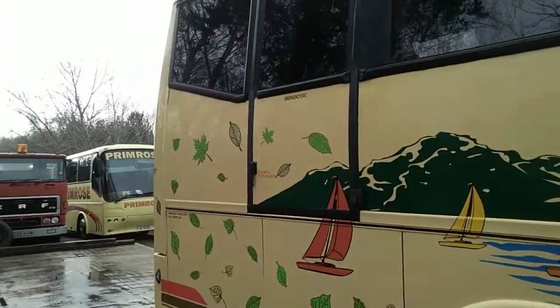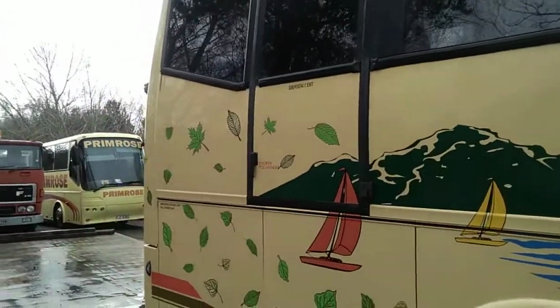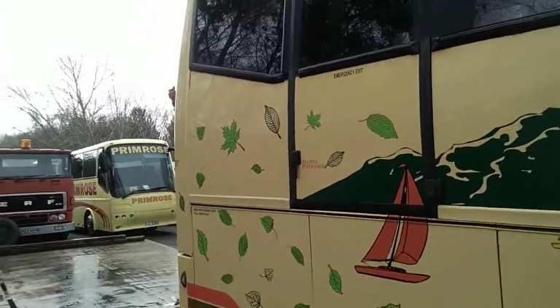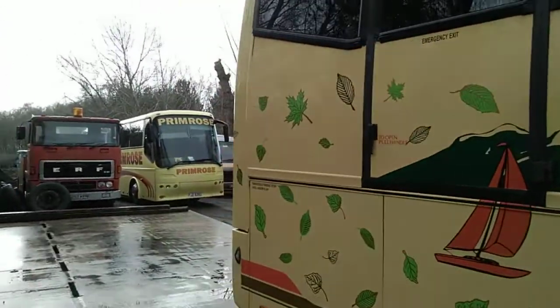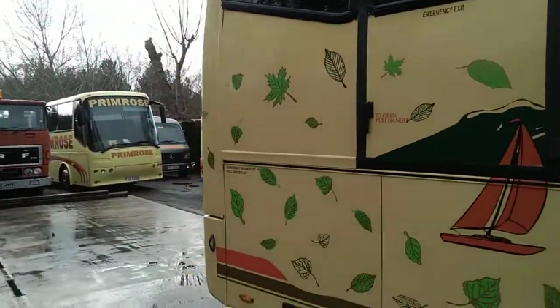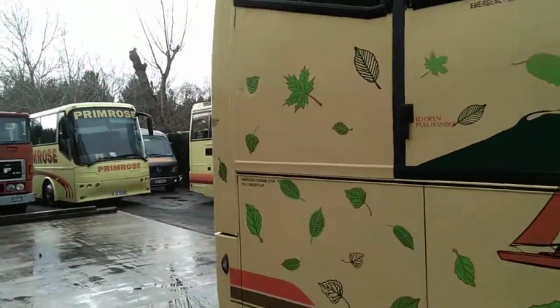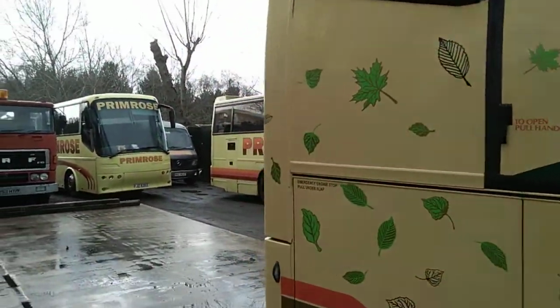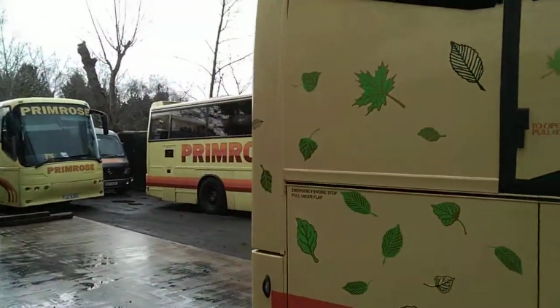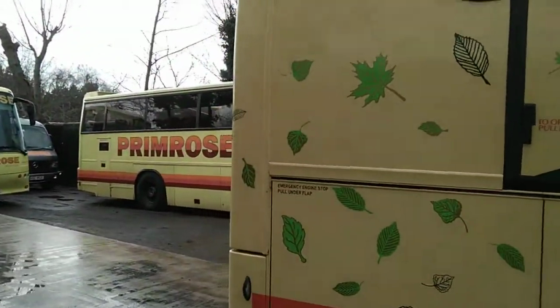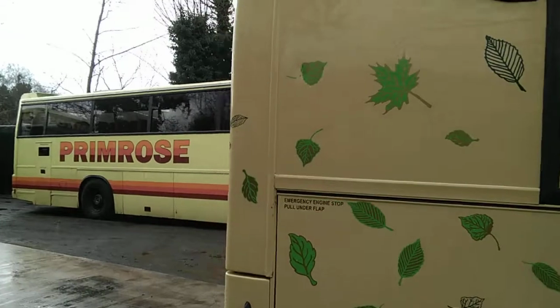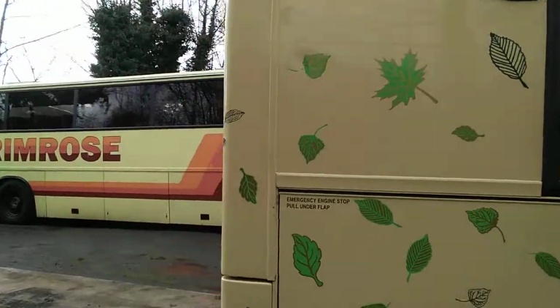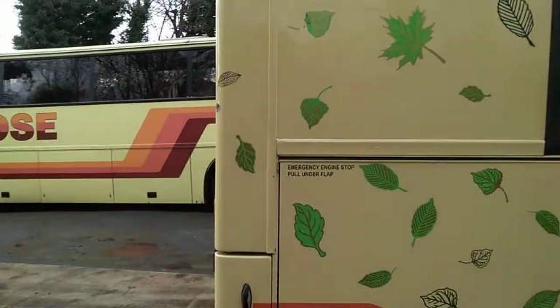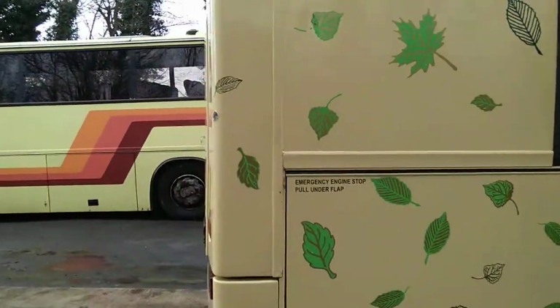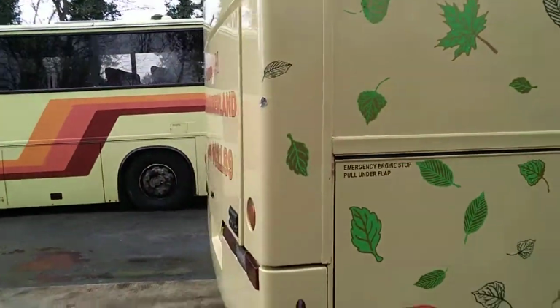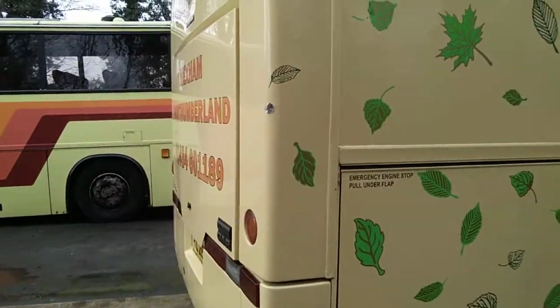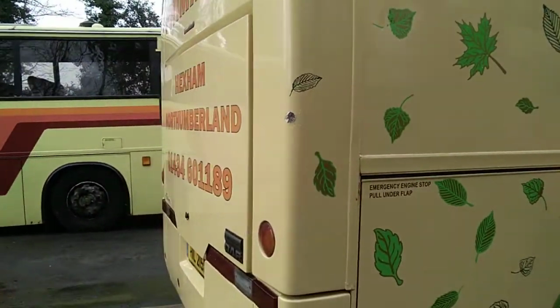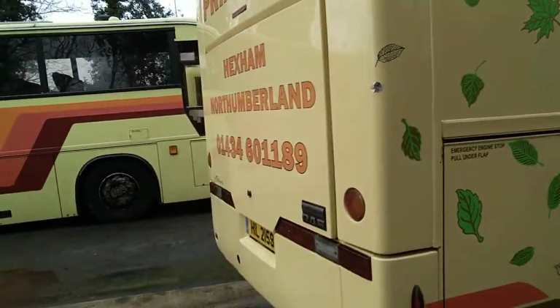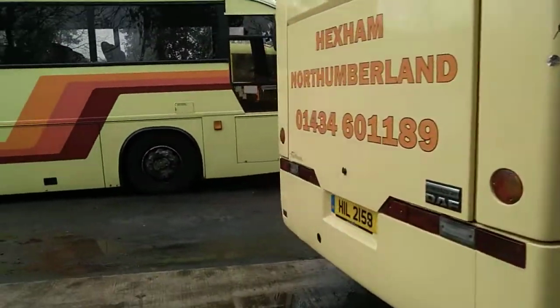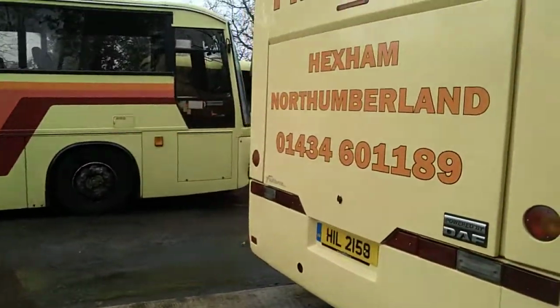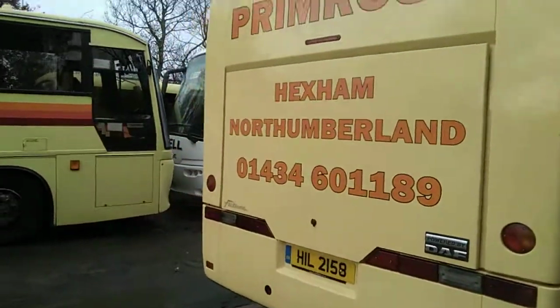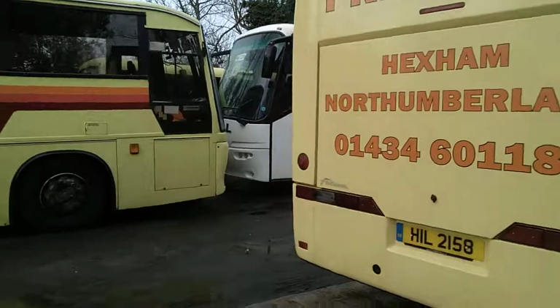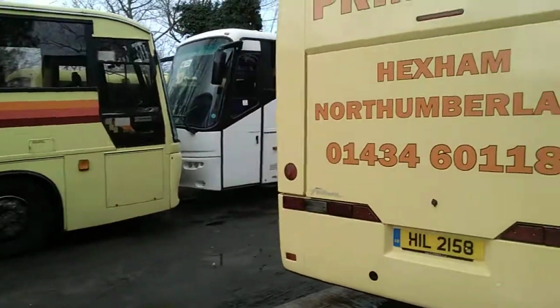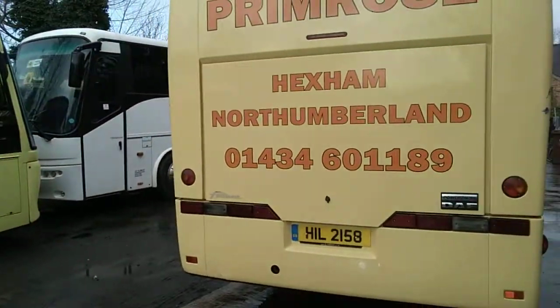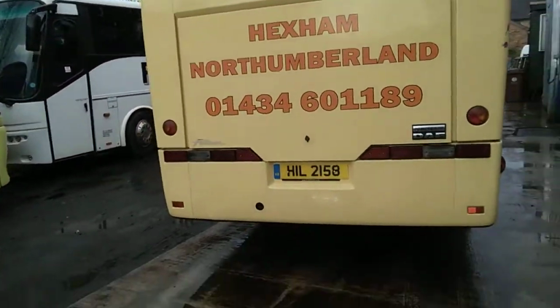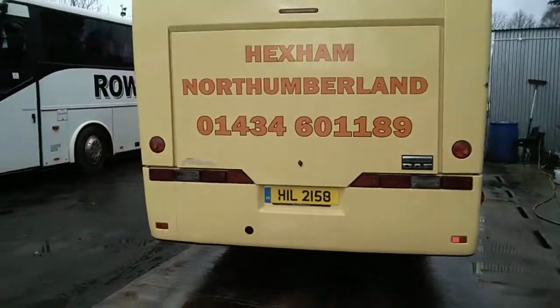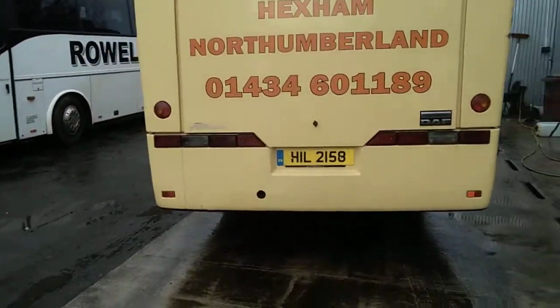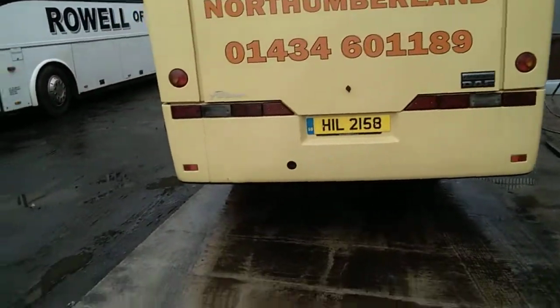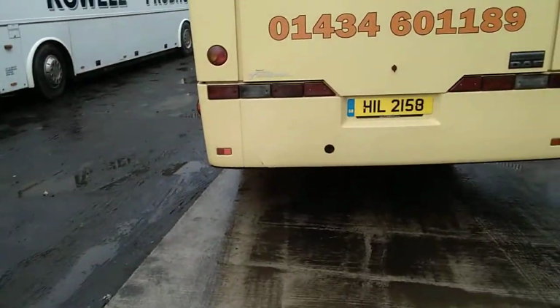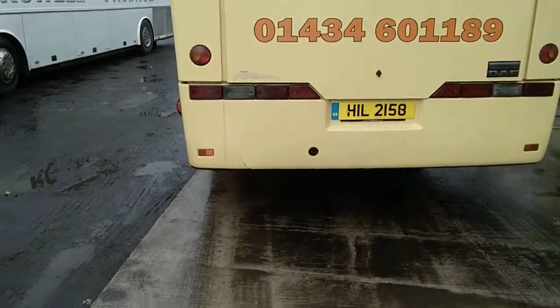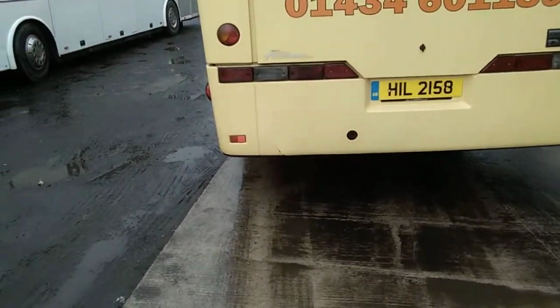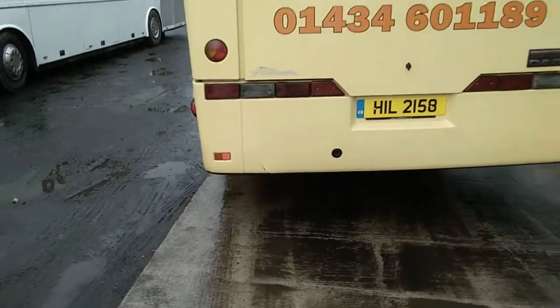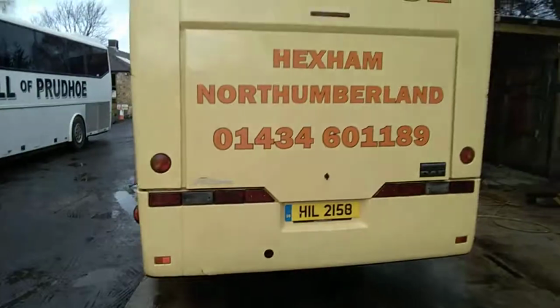There are only a couple of little marks on it. We've got a mark on the back corner and we have got a mark at the bottom of the back bumper.